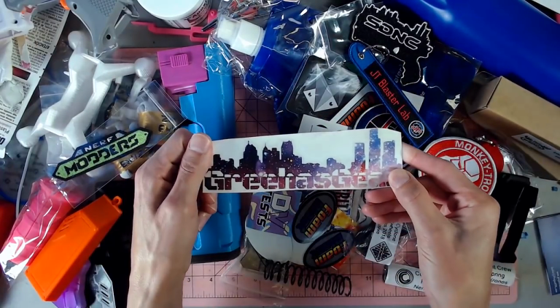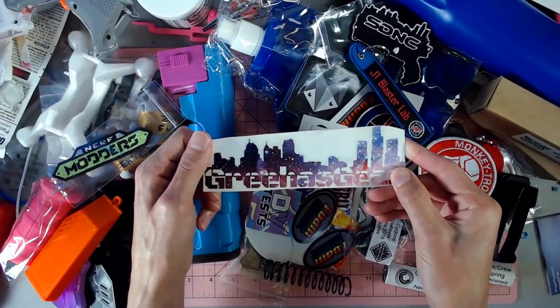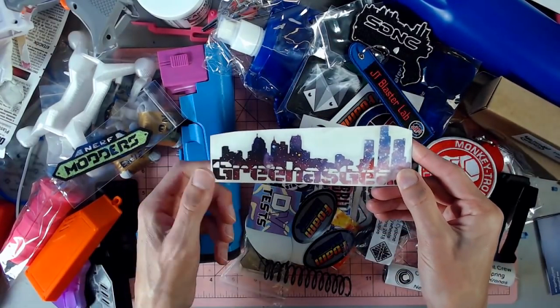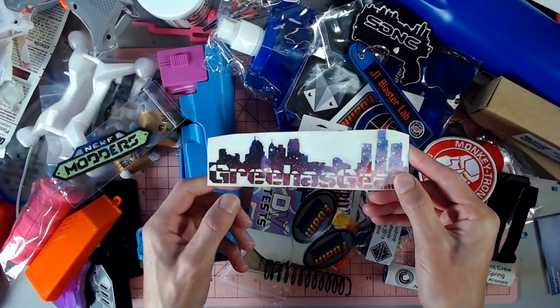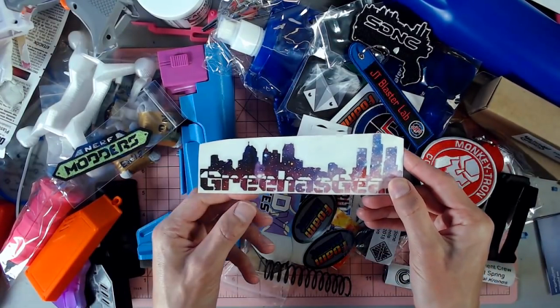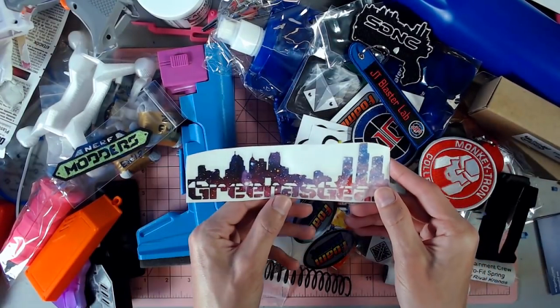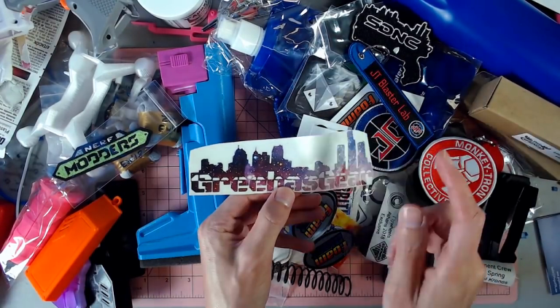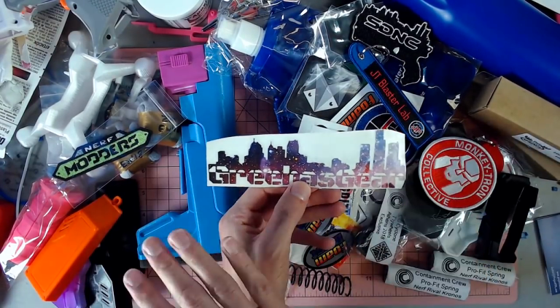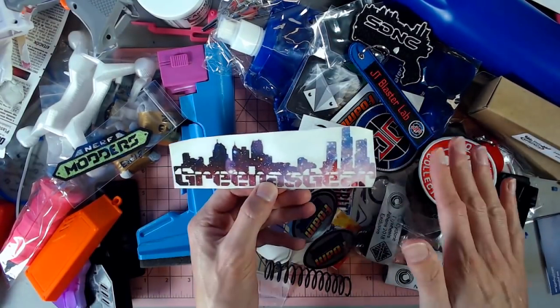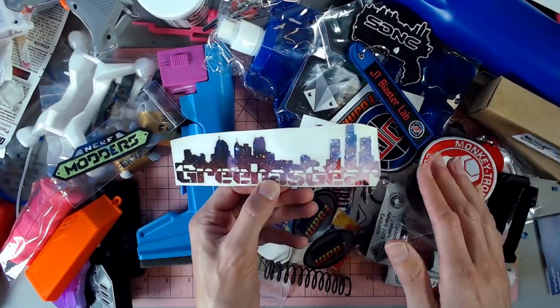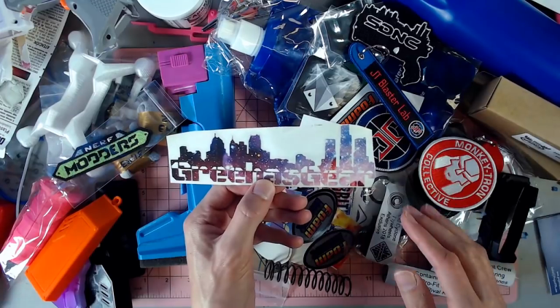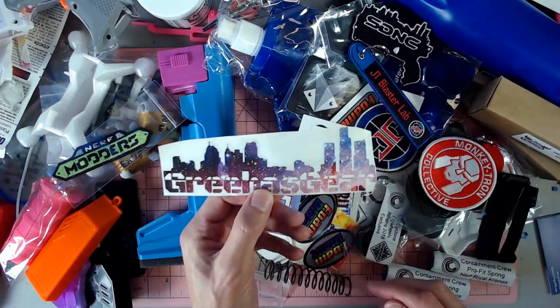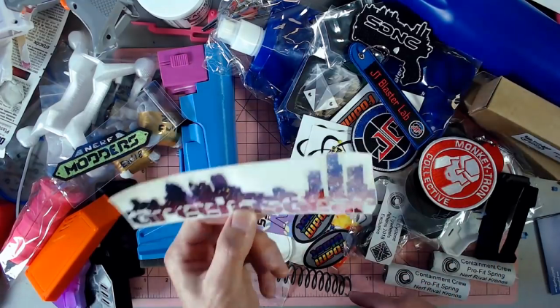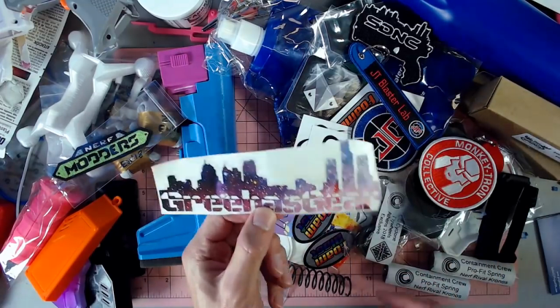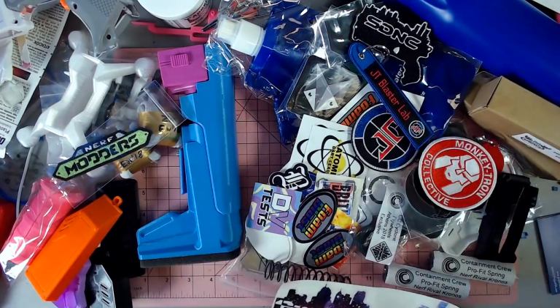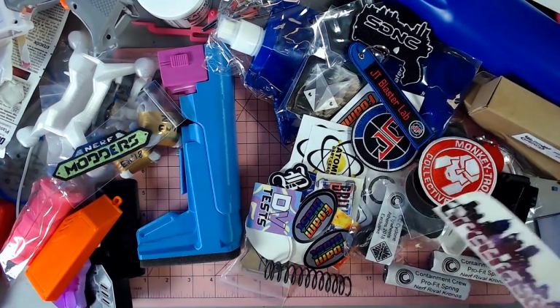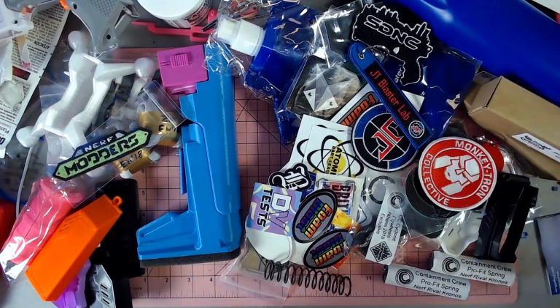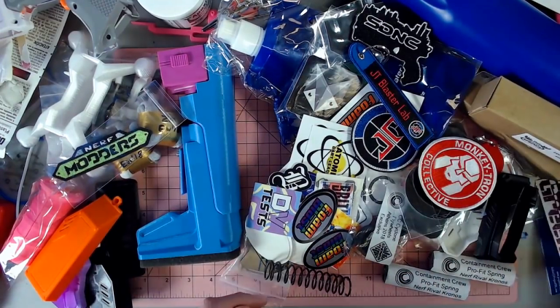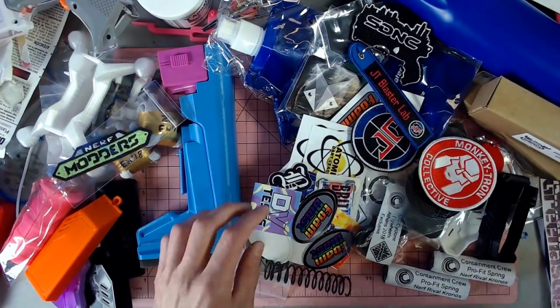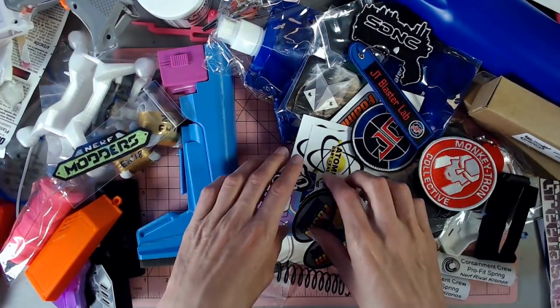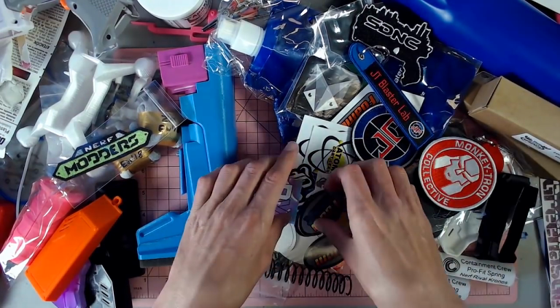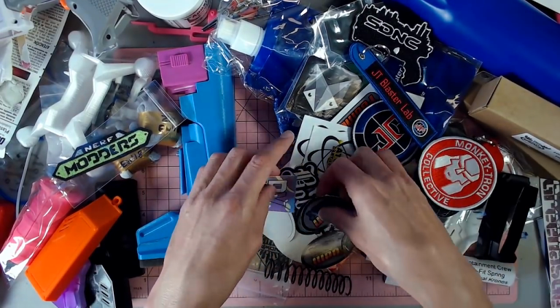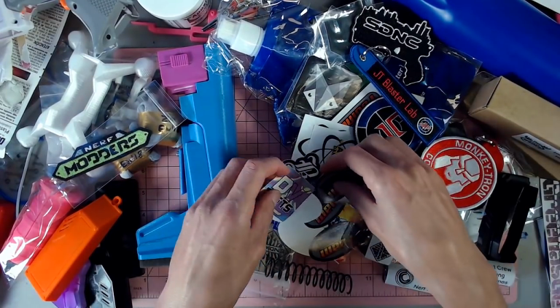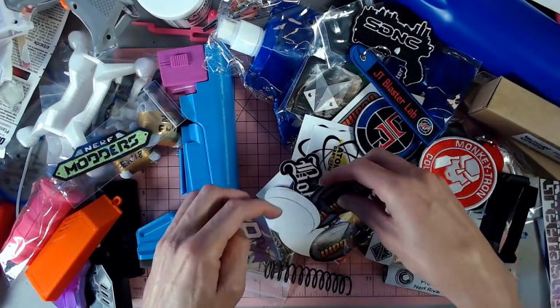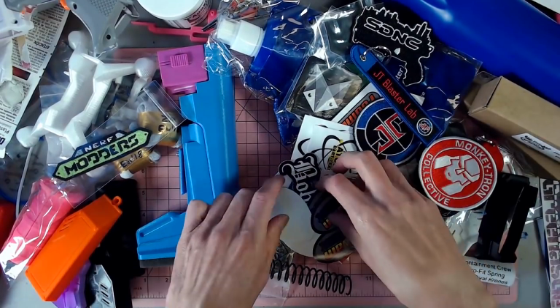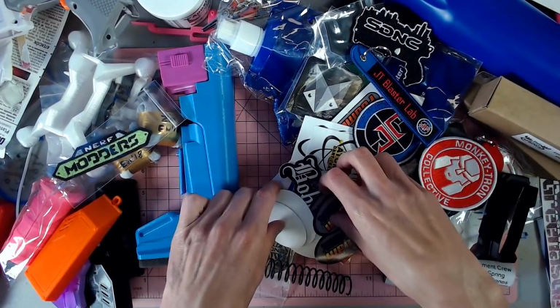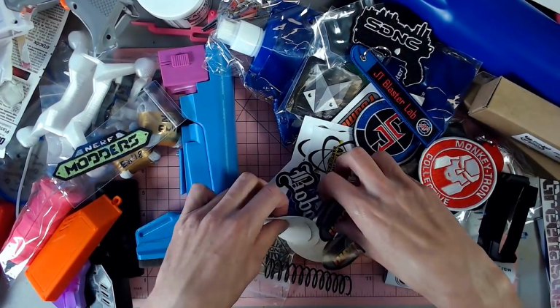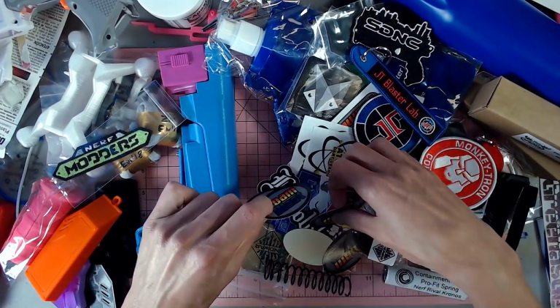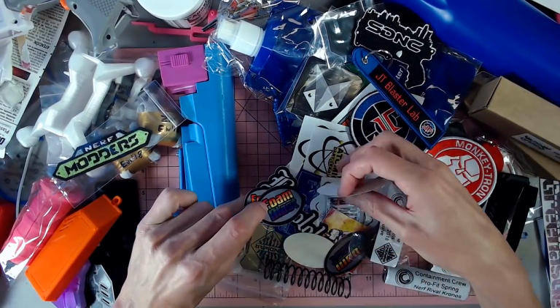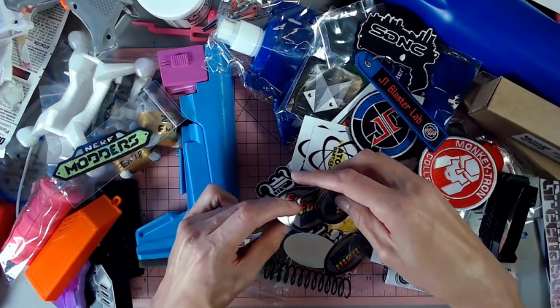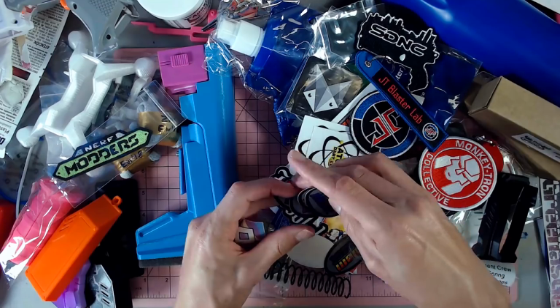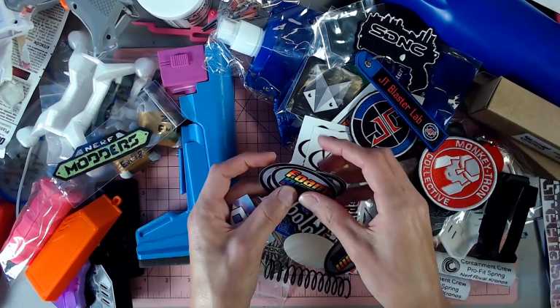Rehaas Gear vinyl sticker of a nice skyline with a galaxy pattern — dig it. Plenty of stickers from all kinds of companies.